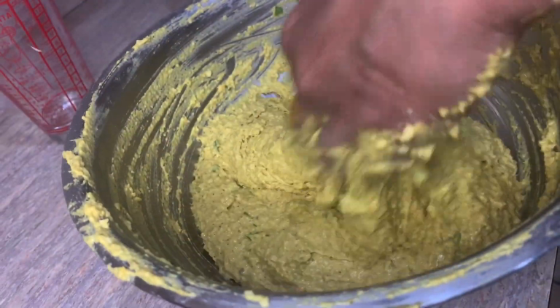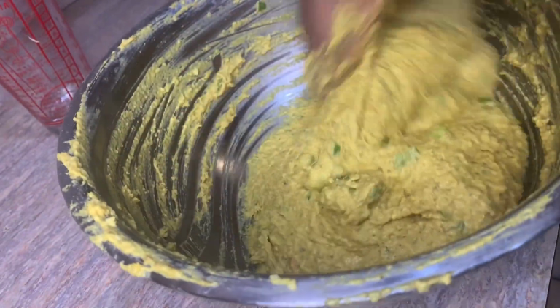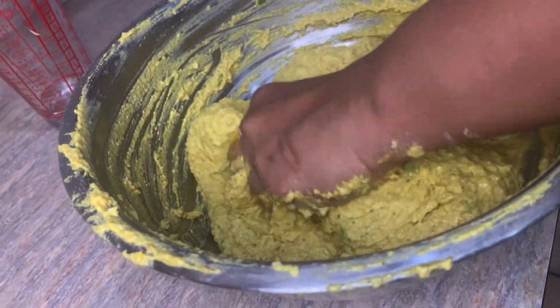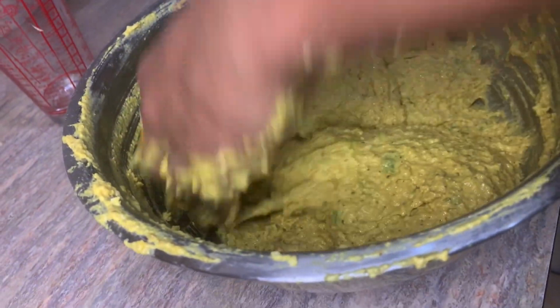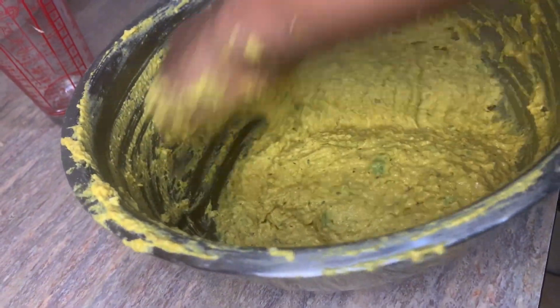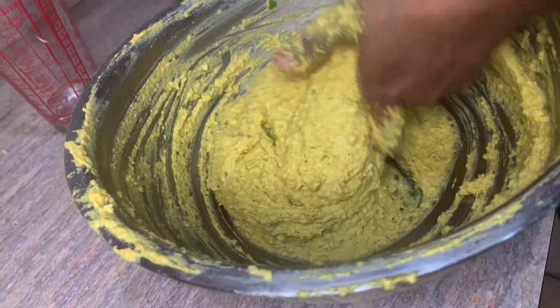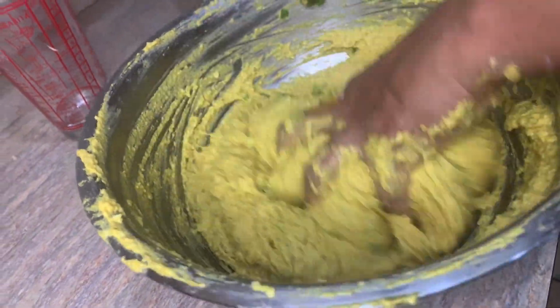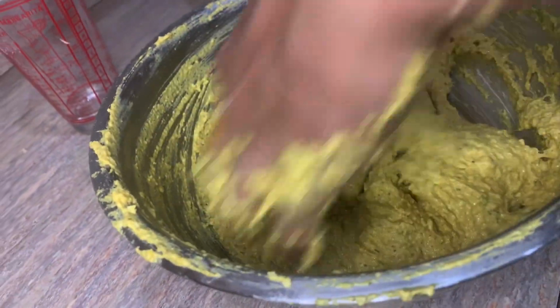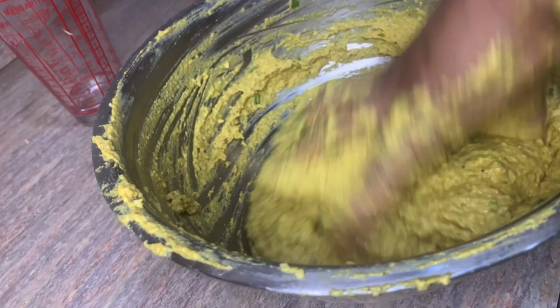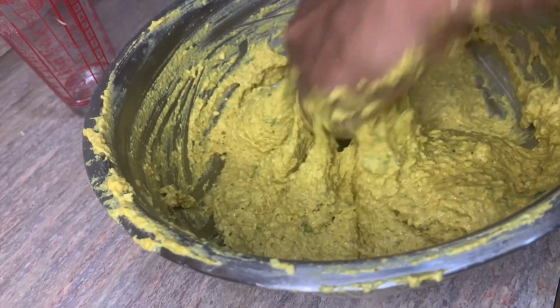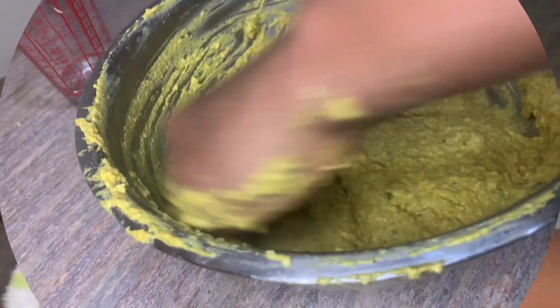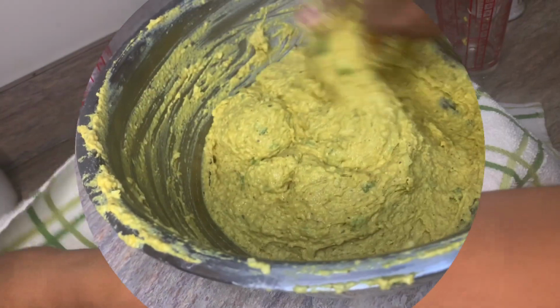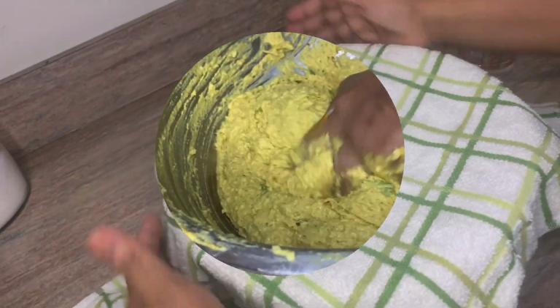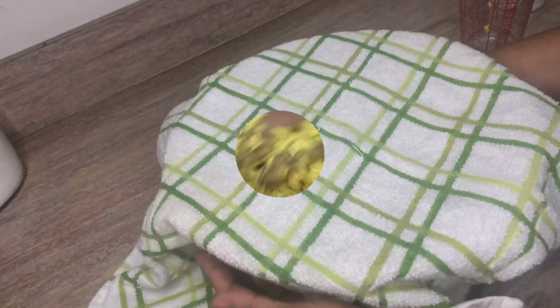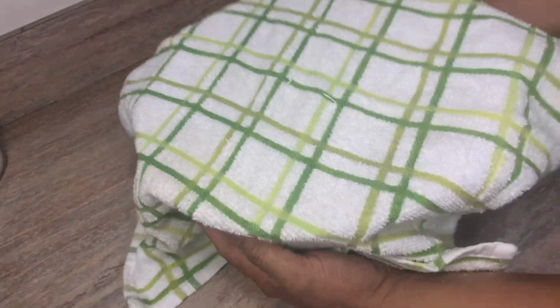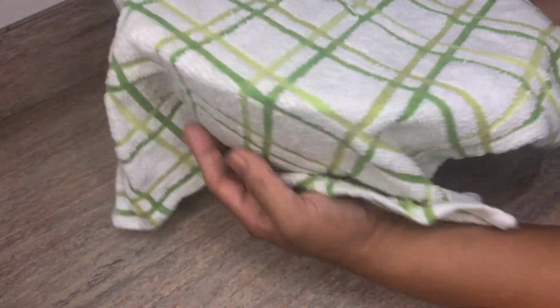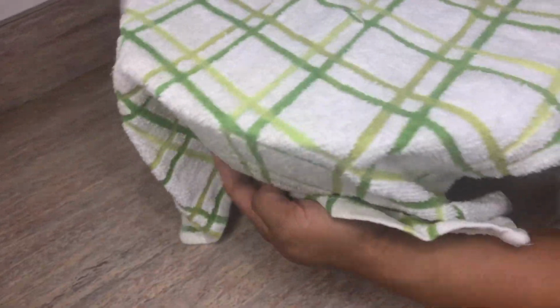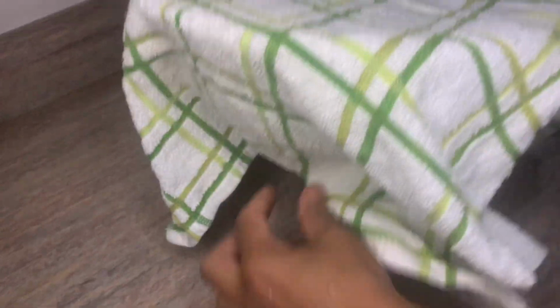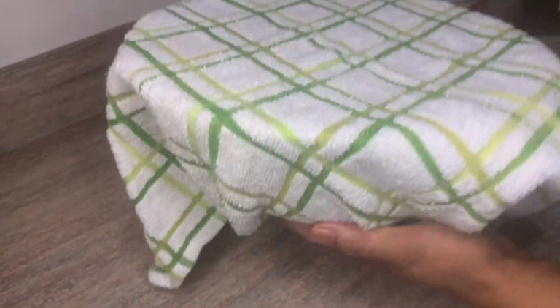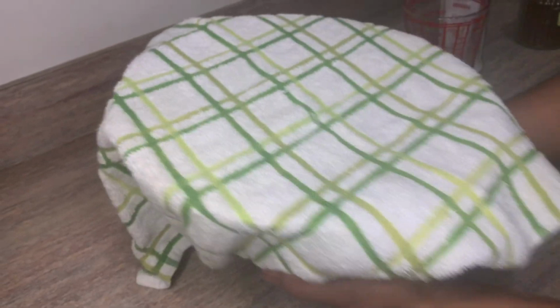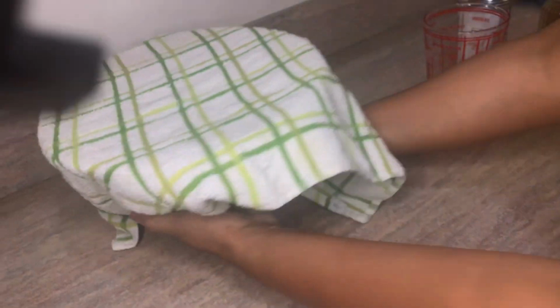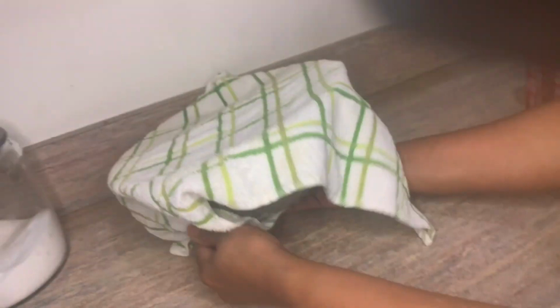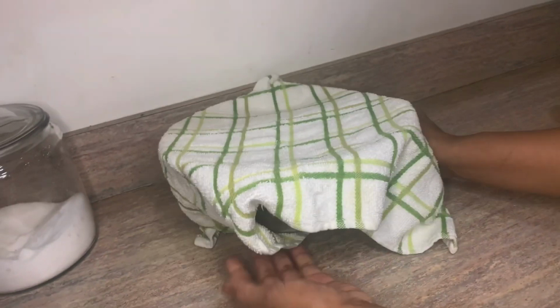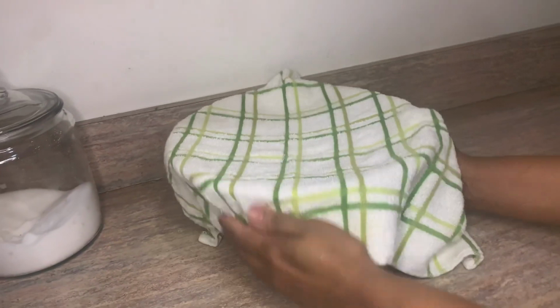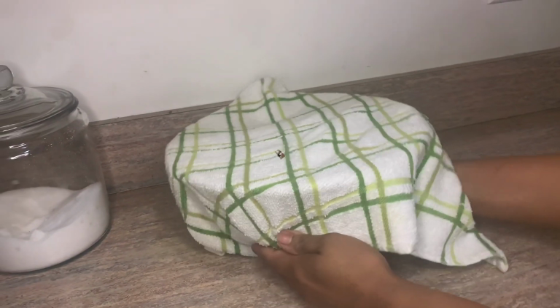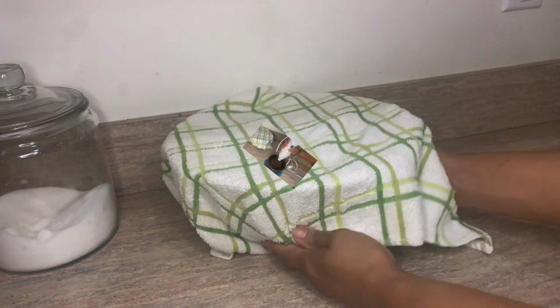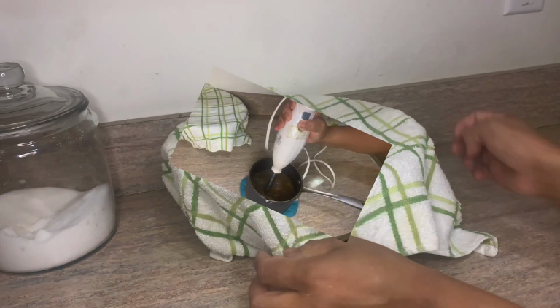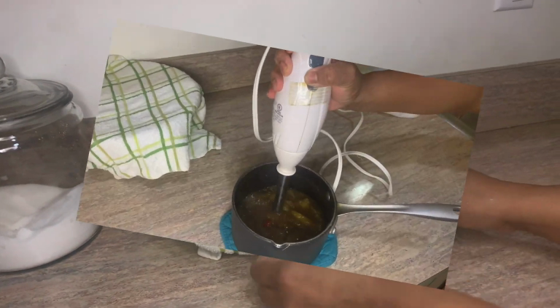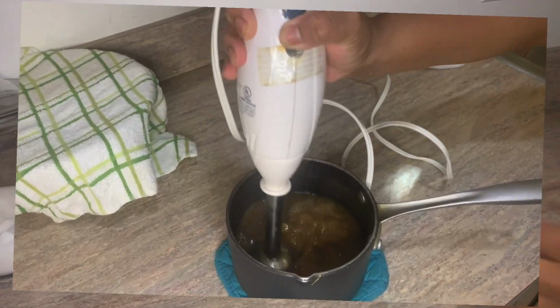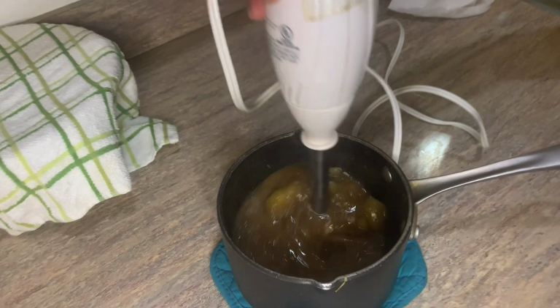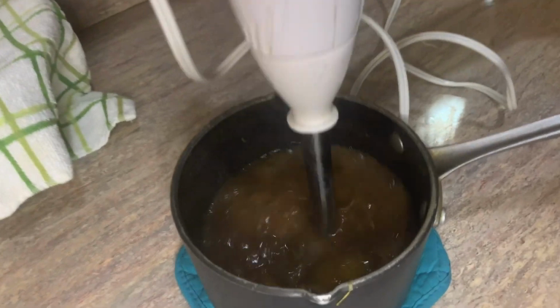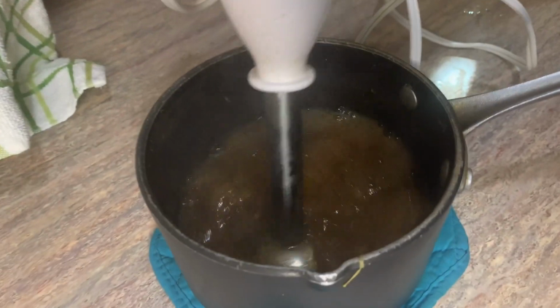So we're going to mix well here — this is our batter. This is what we call a blurry batter, and we're going to set it aside and let it rest for a little while before we get back to it.